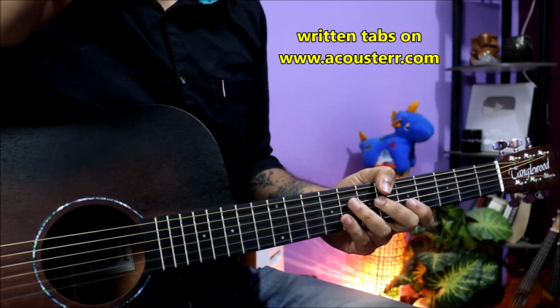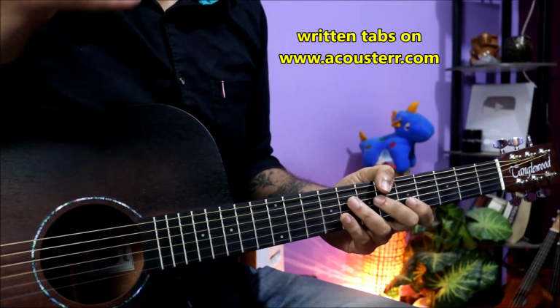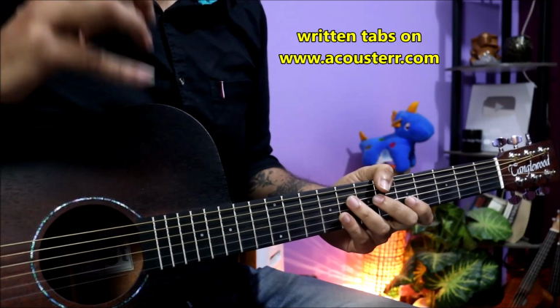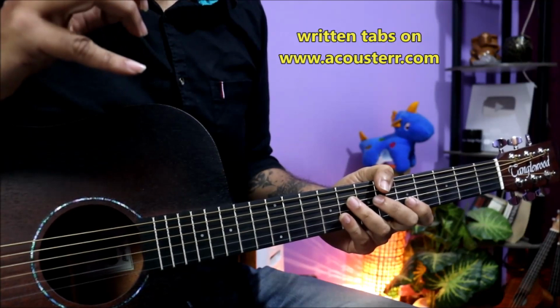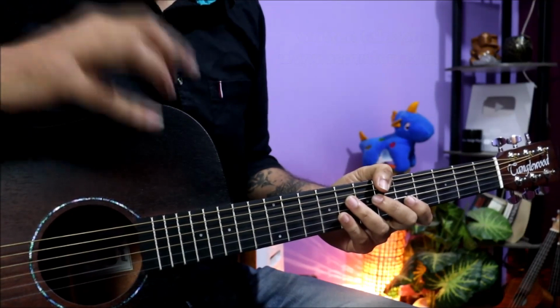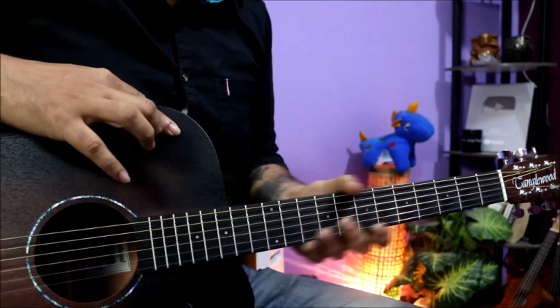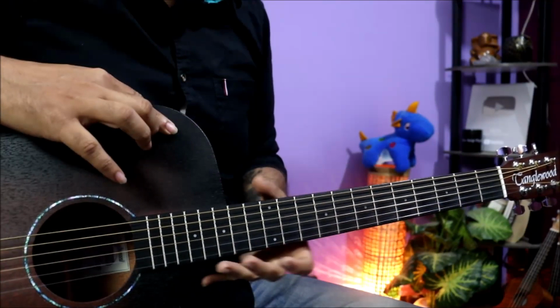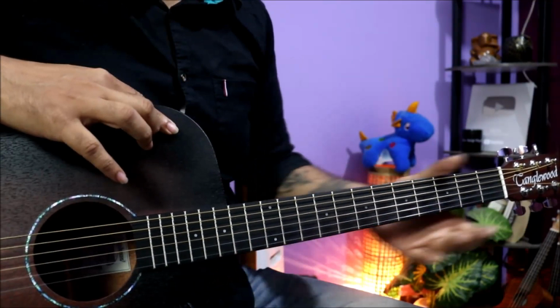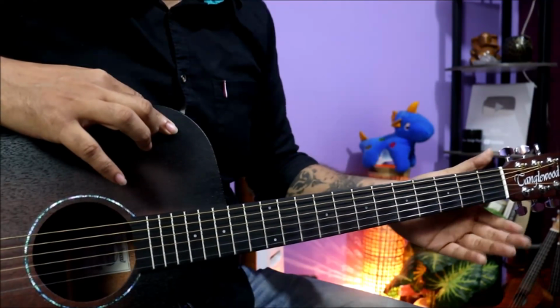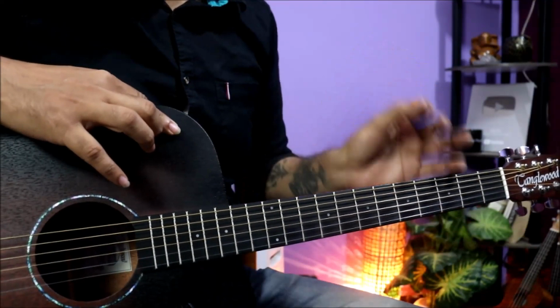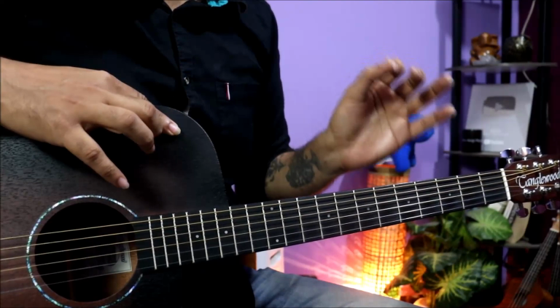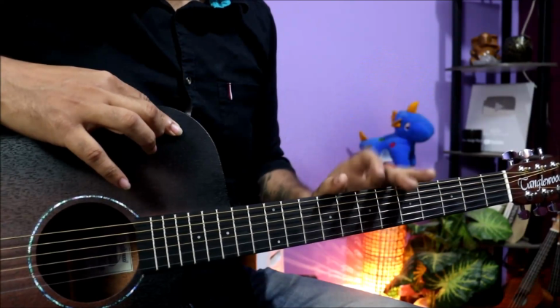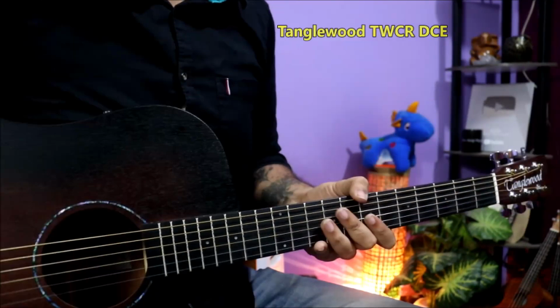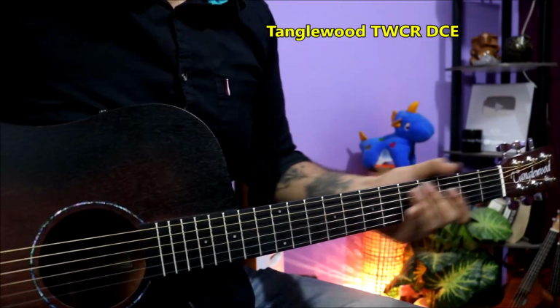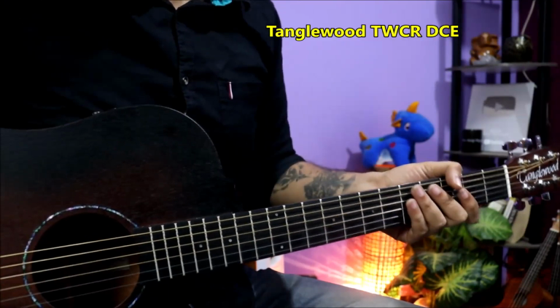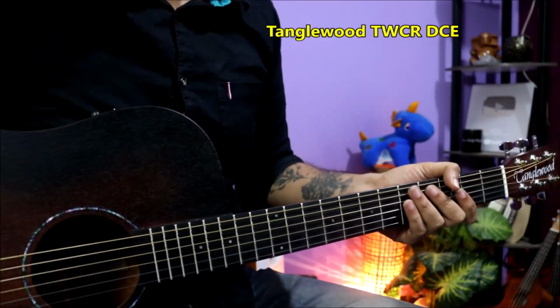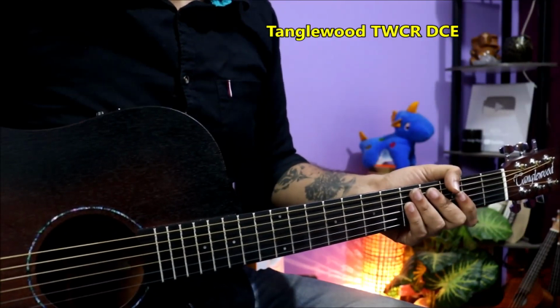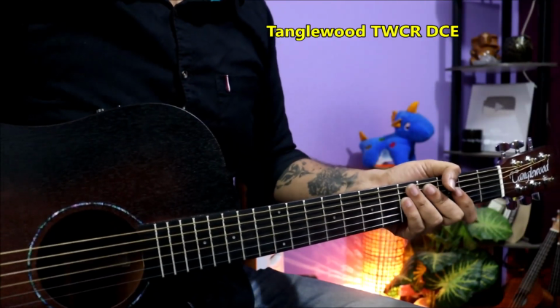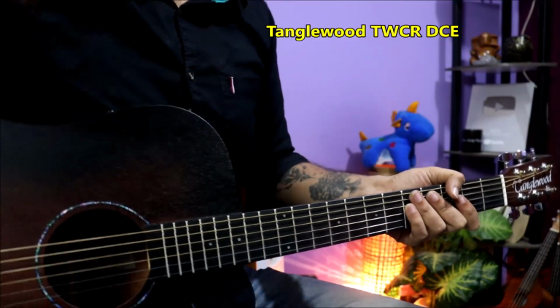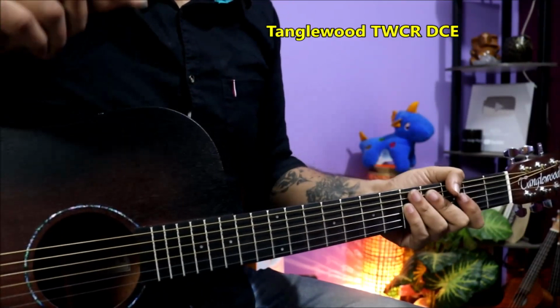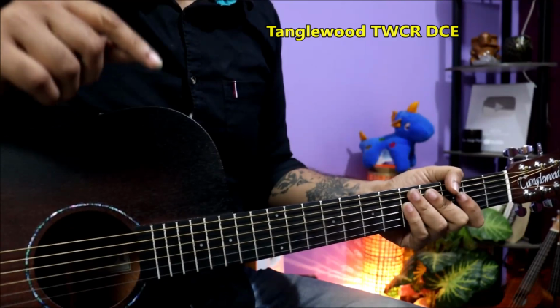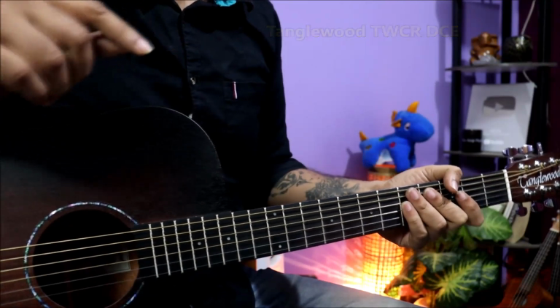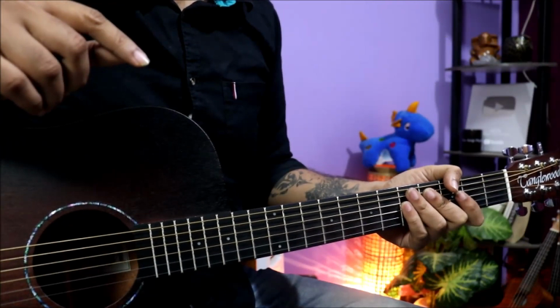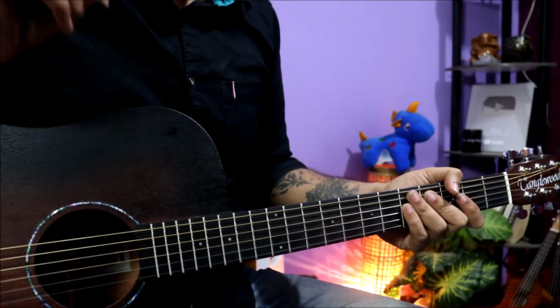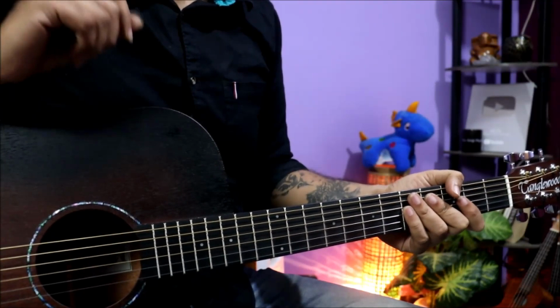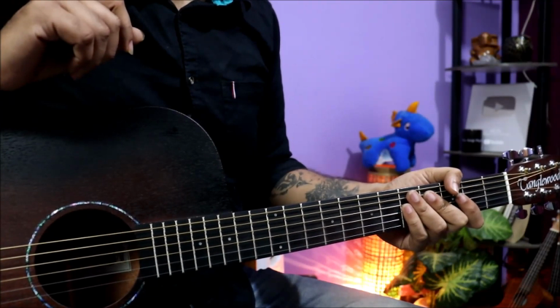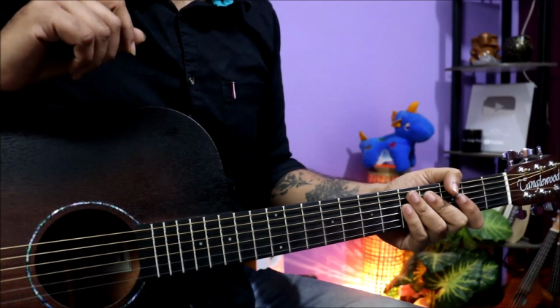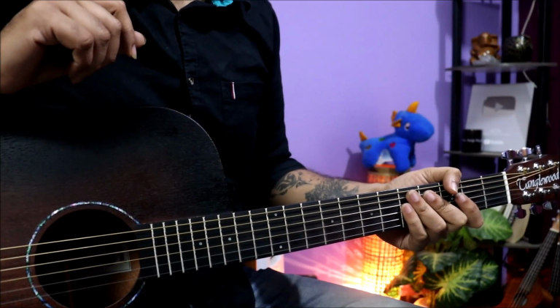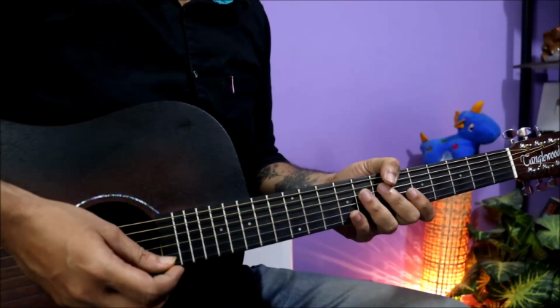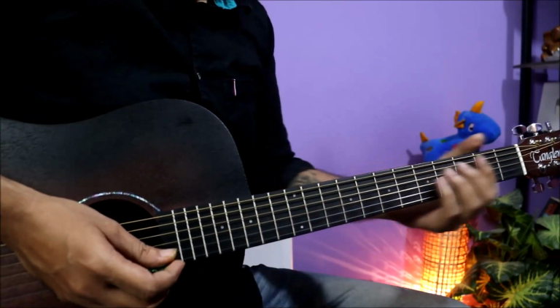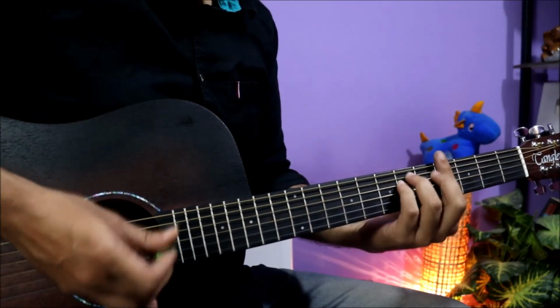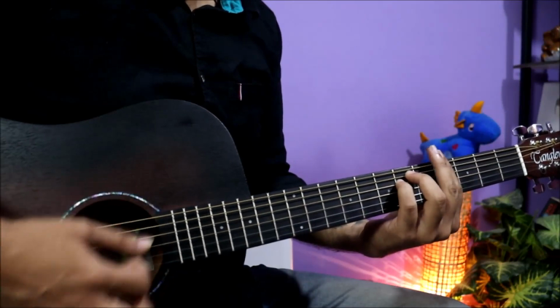This is the written tab from aquastar.com and I play with great guitars. It's very affordable electric guitars, so you can check the link in the description. So let's start this lesson. This song is in the G pentatonic minor scale.